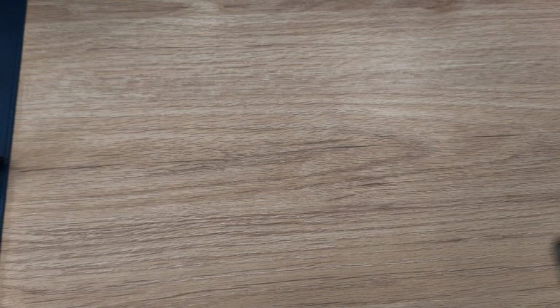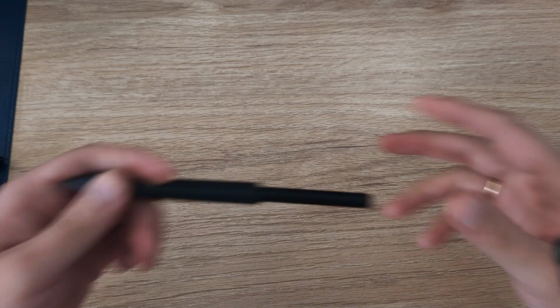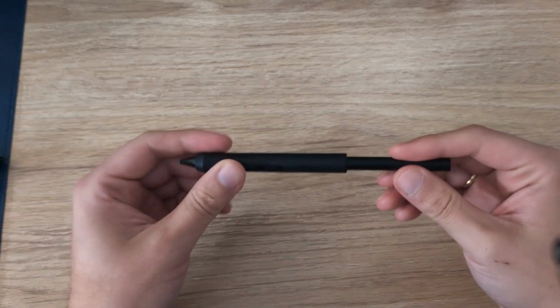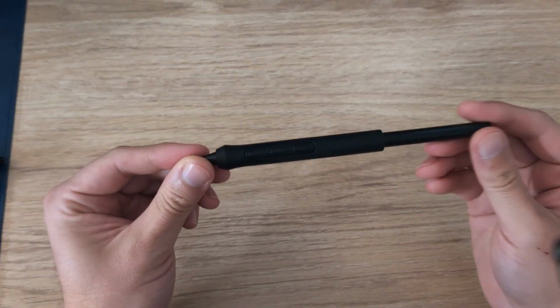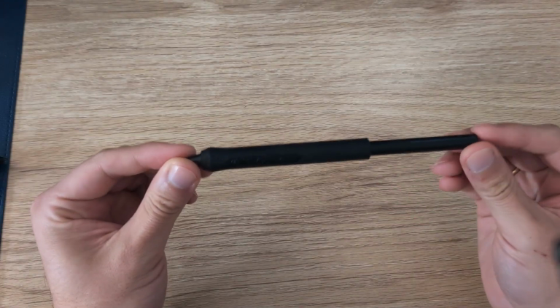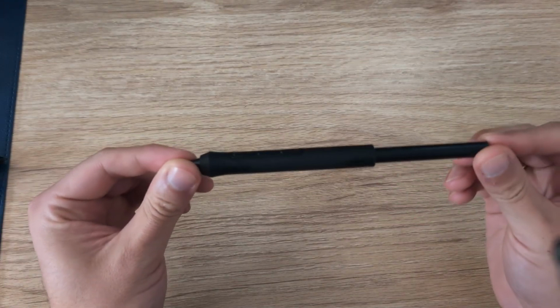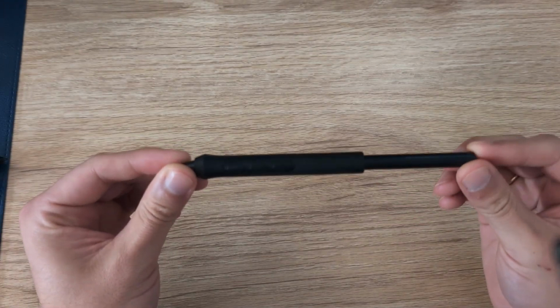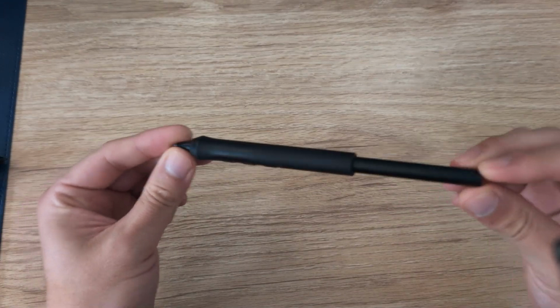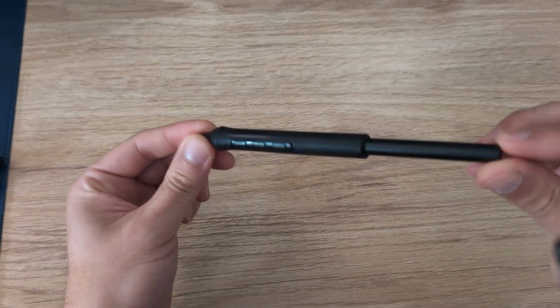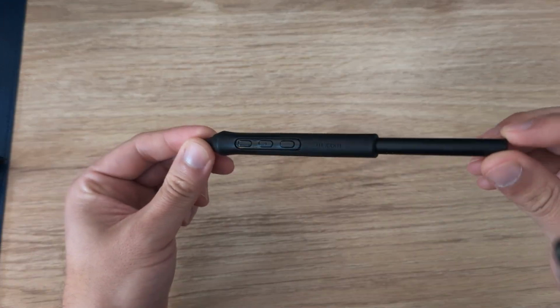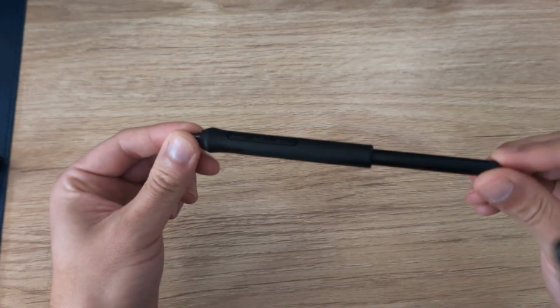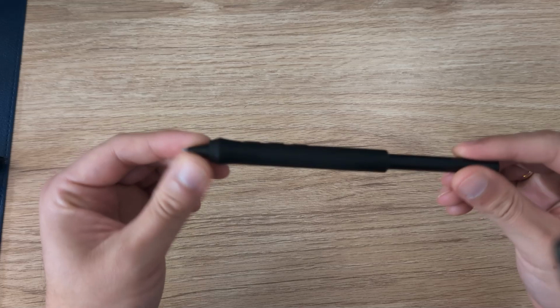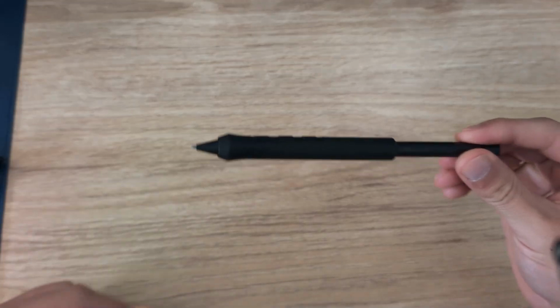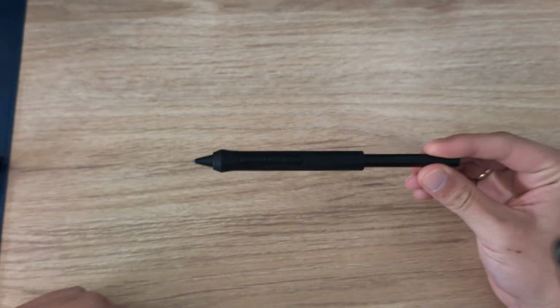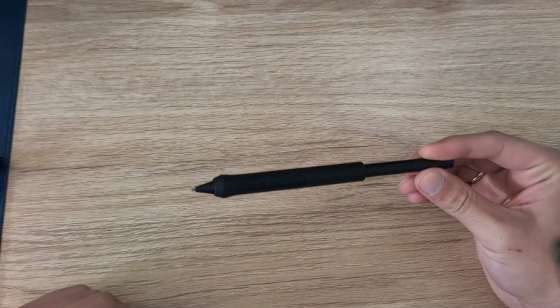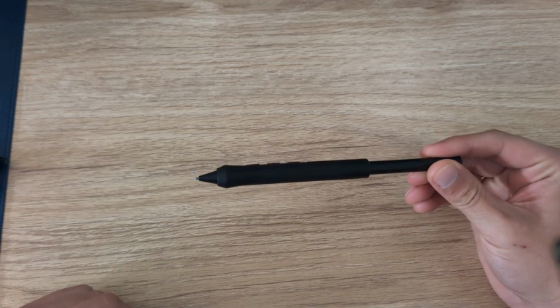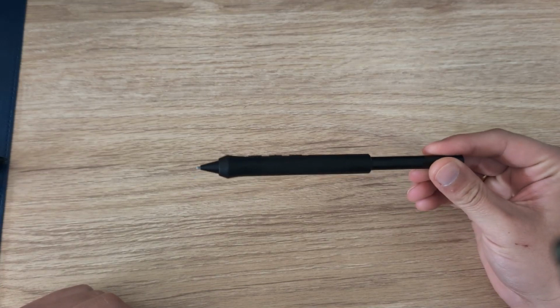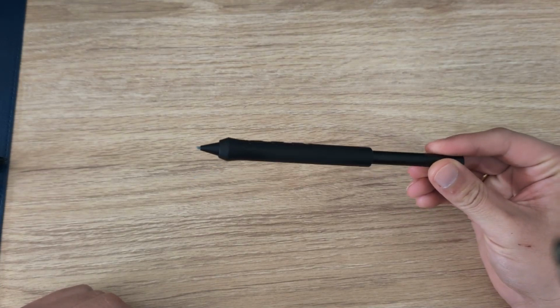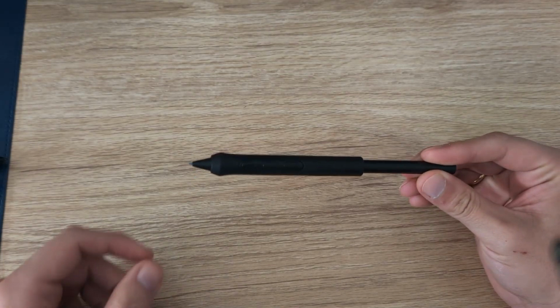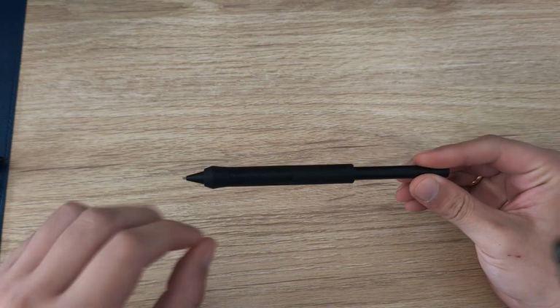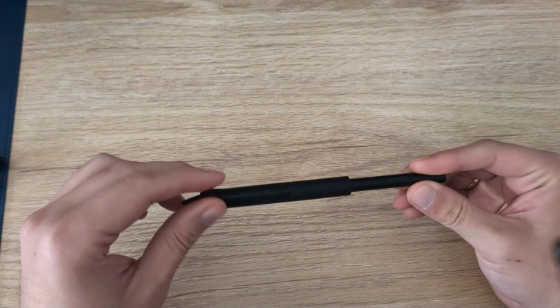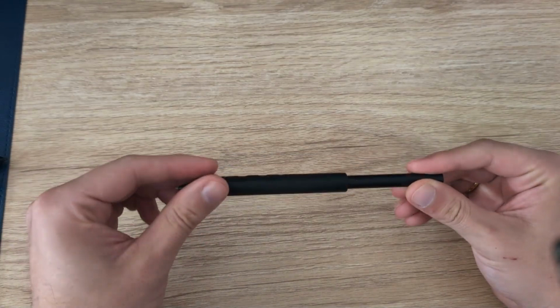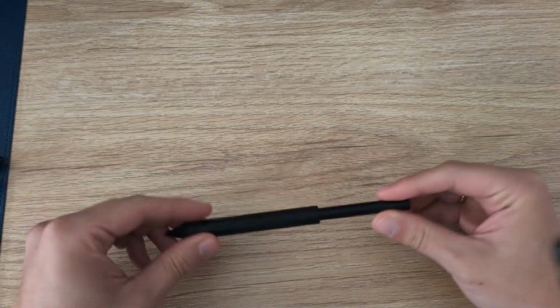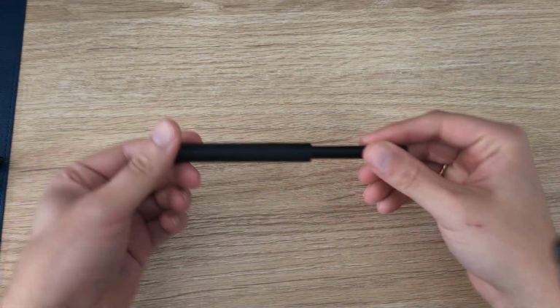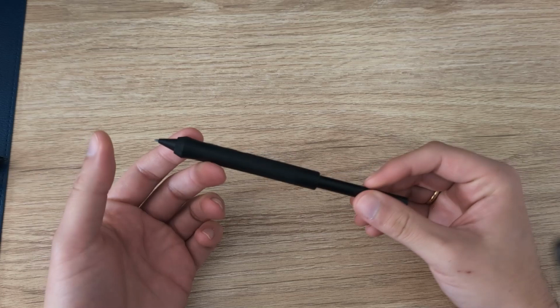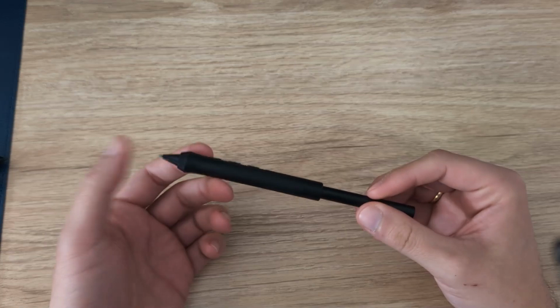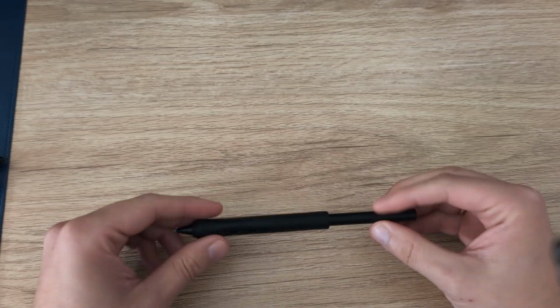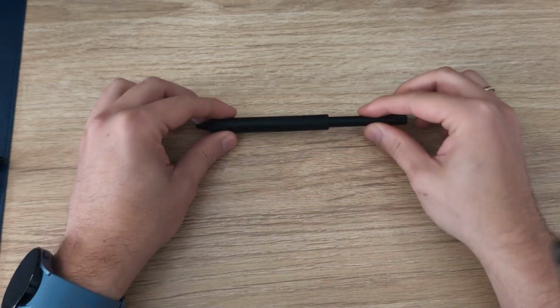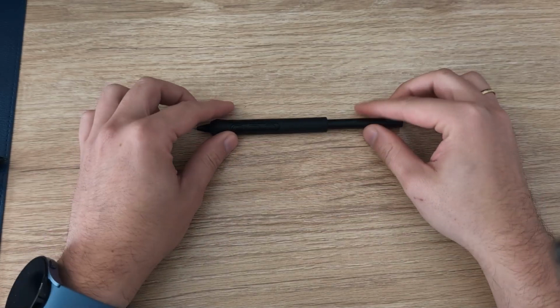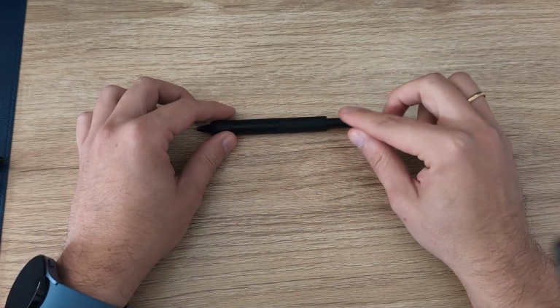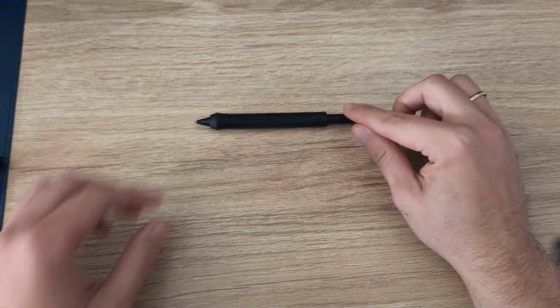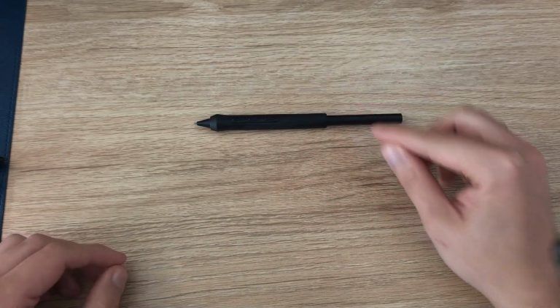Before we start, I actually use the Wacom Pro Pen 3. This is the third version, the one that comes with the Wacom Cintiq Pro, and it is really really cool. I'm going to show you the different versions of pens that you might have — this is the Pro Pen 3.